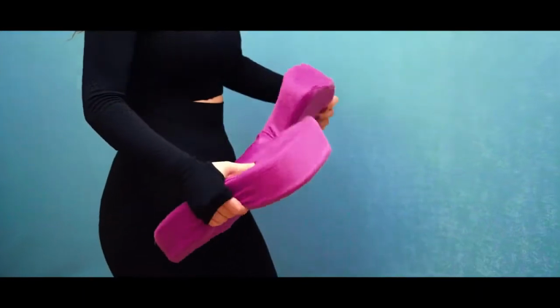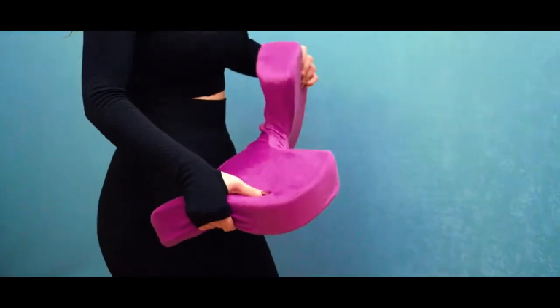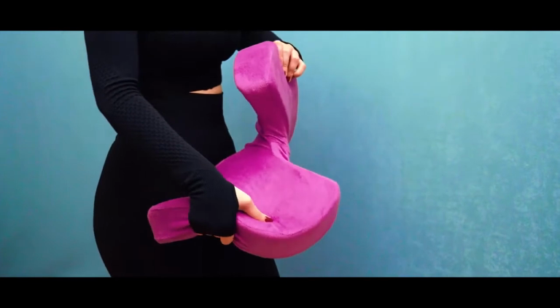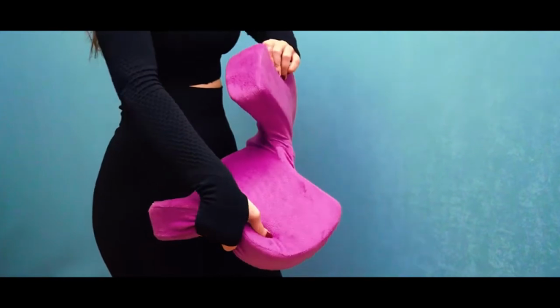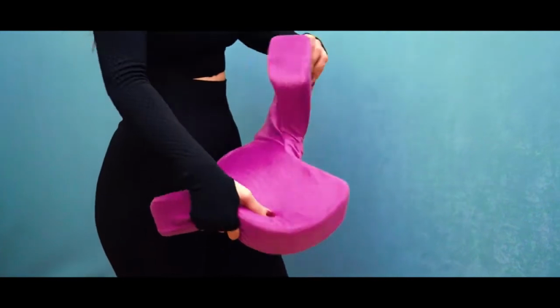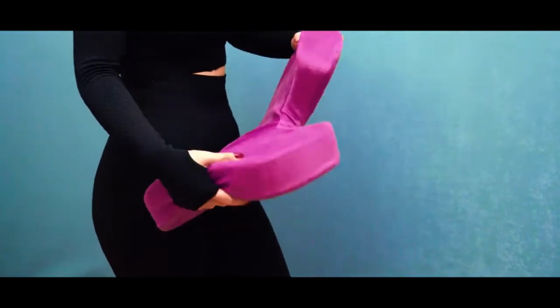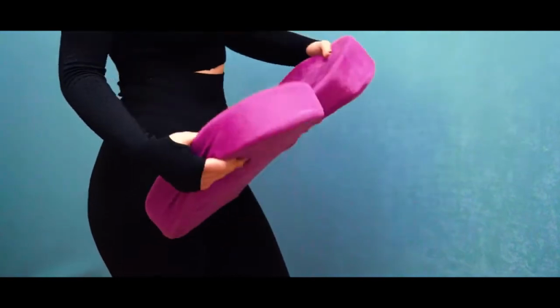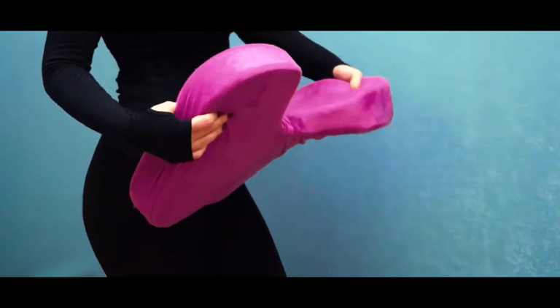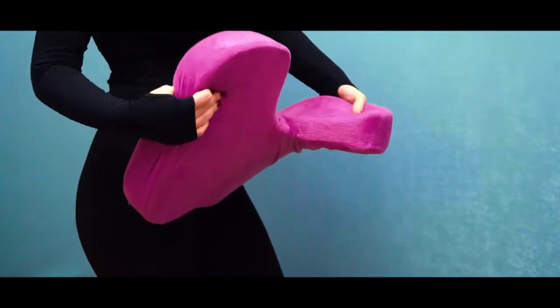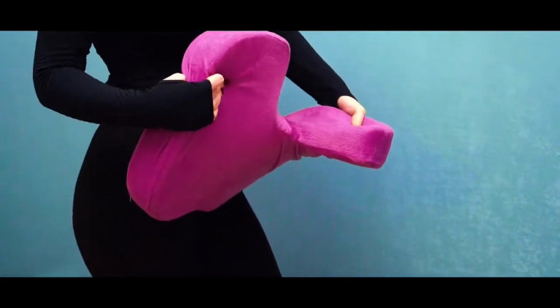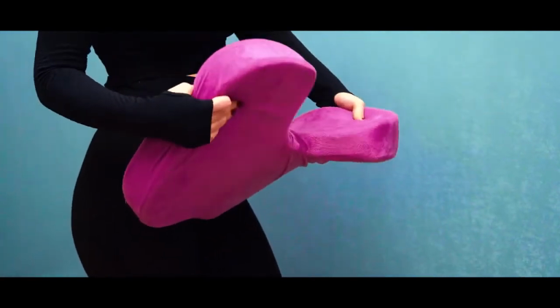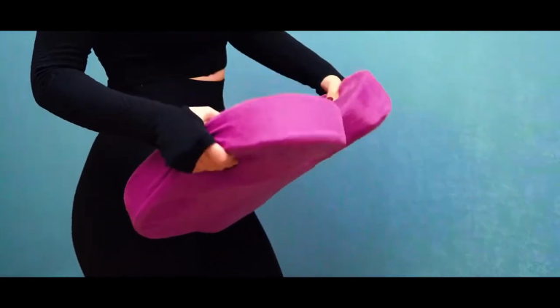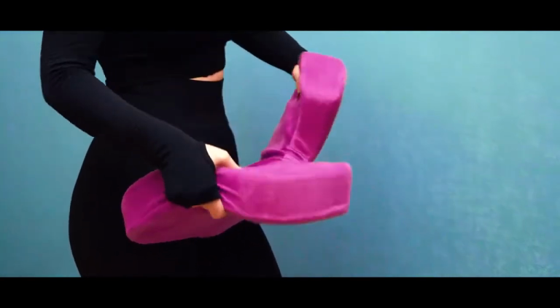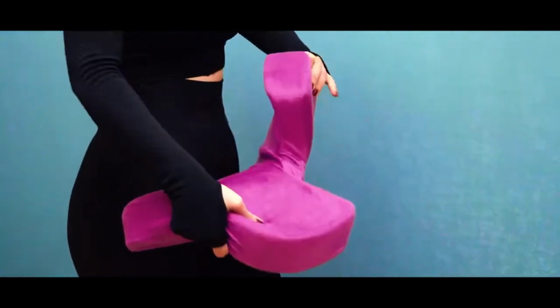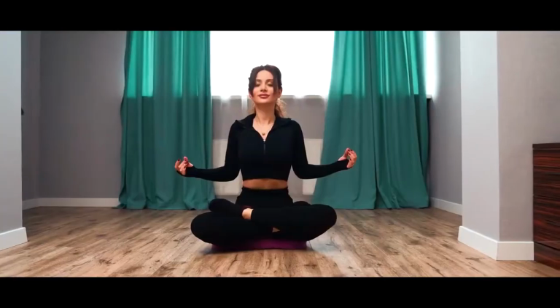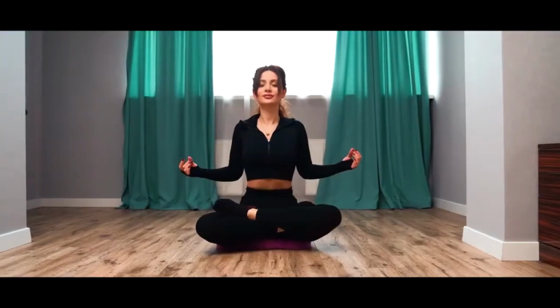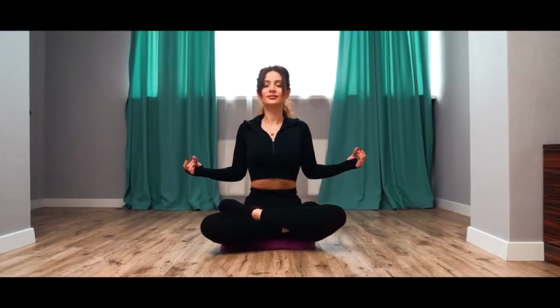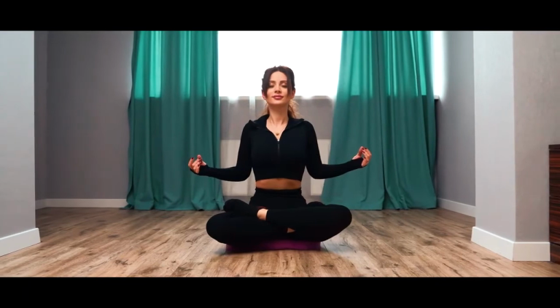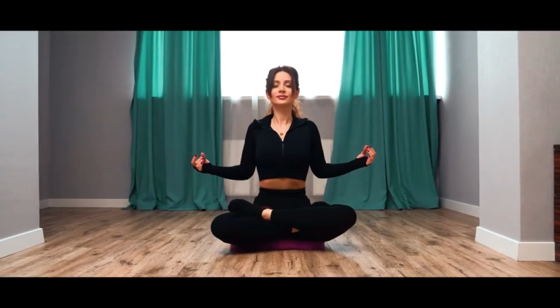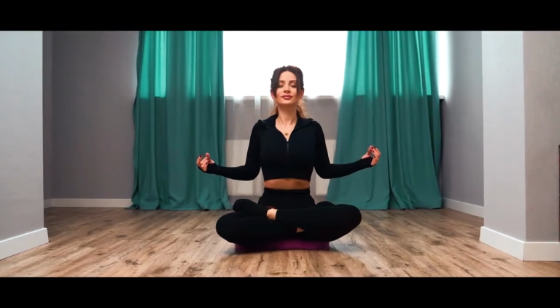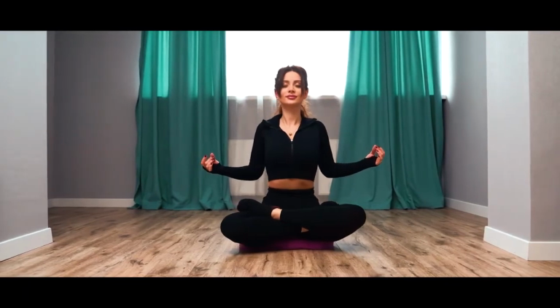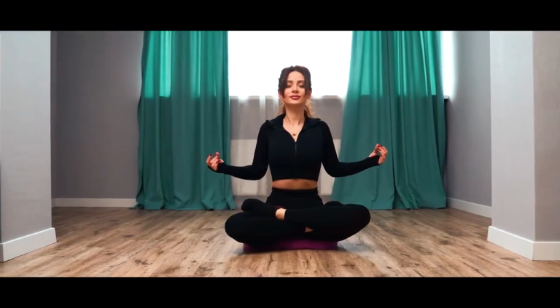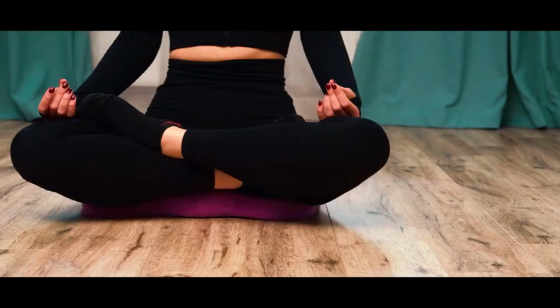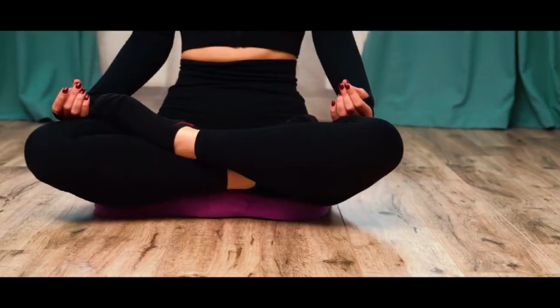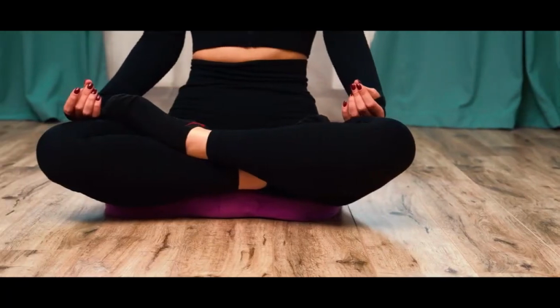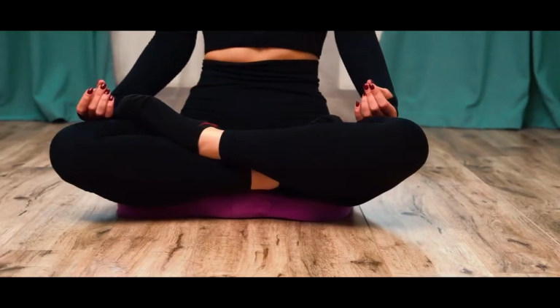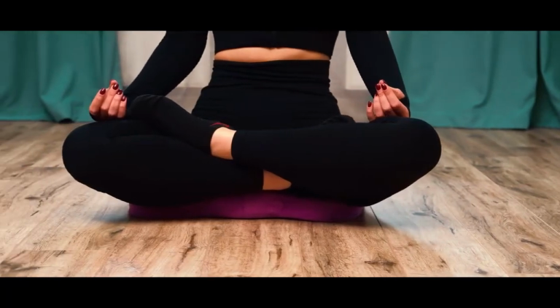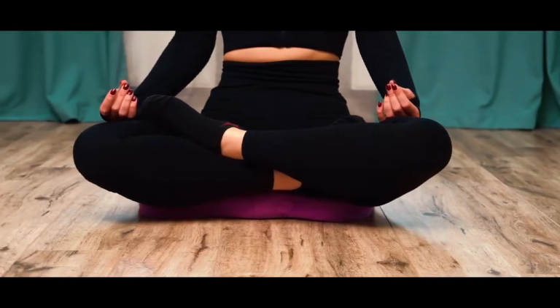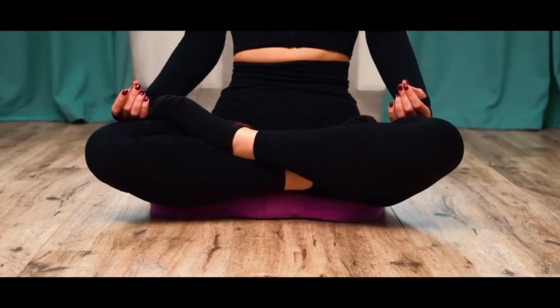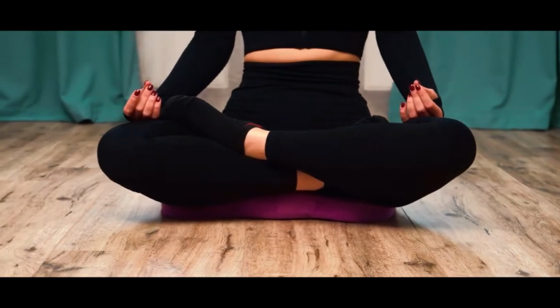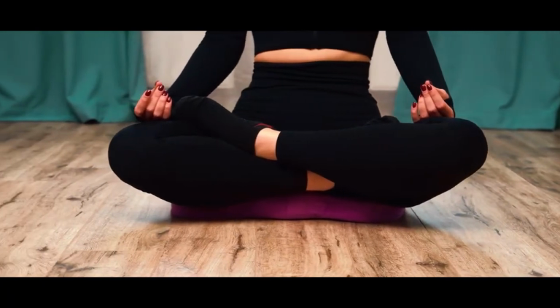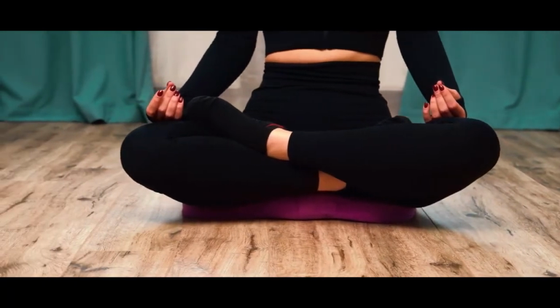Wurik is very elastic, and it won't lose its shape throughout the years of use. Even meditations and yoga classes will become more effective if you use Wurik, as it won't let you feel the hard surface.